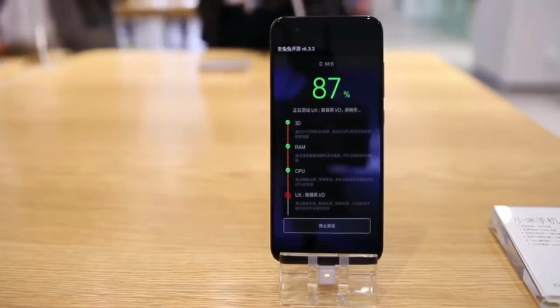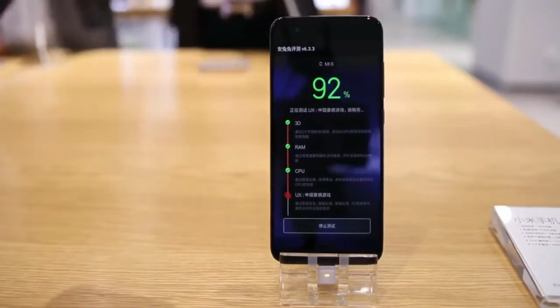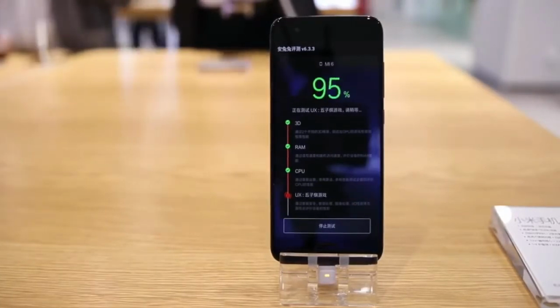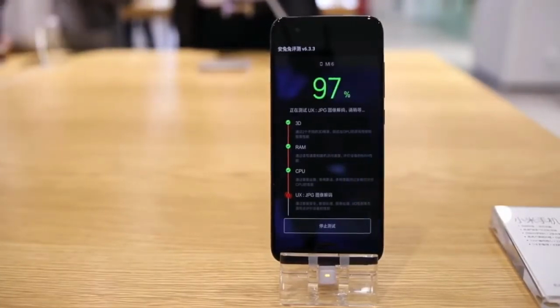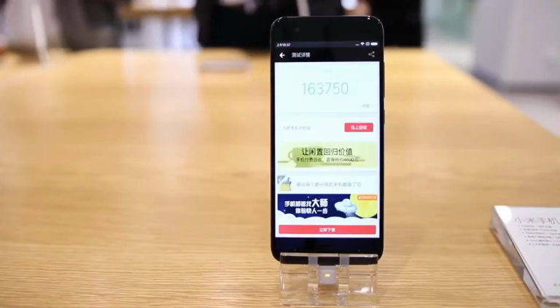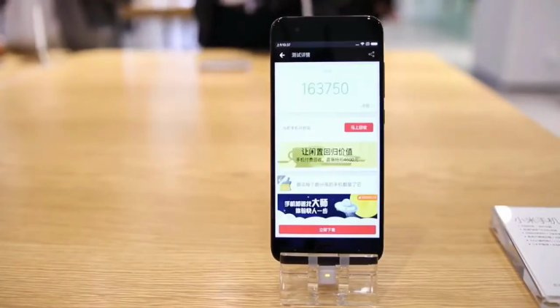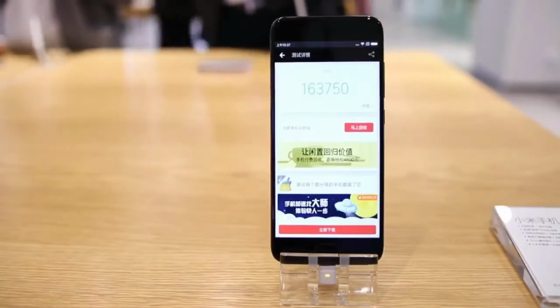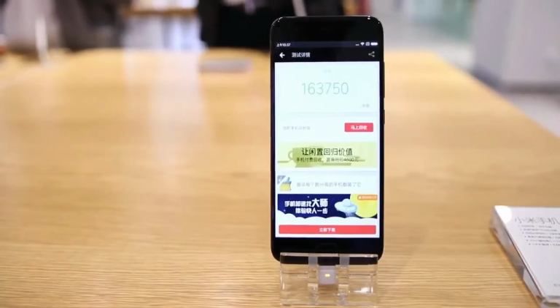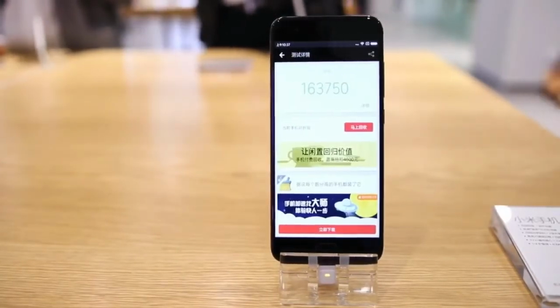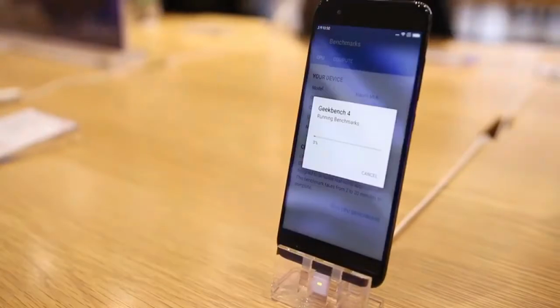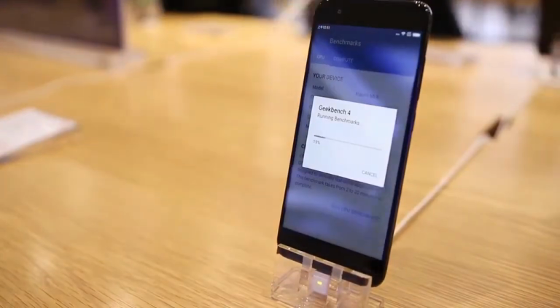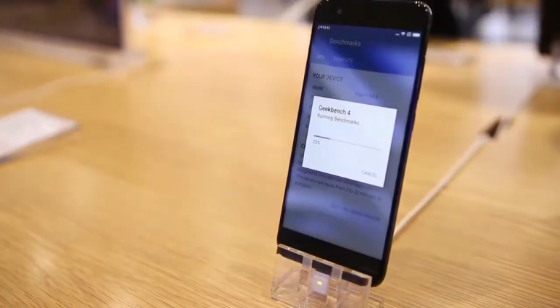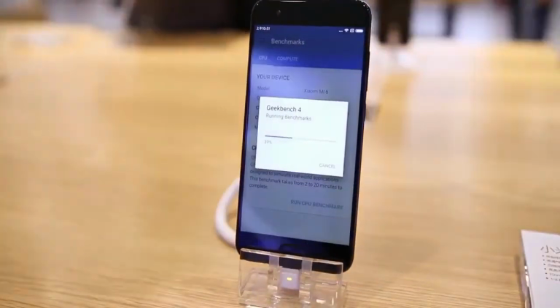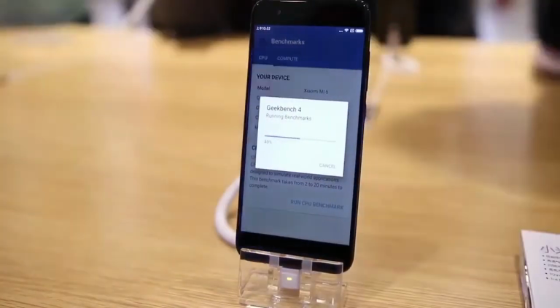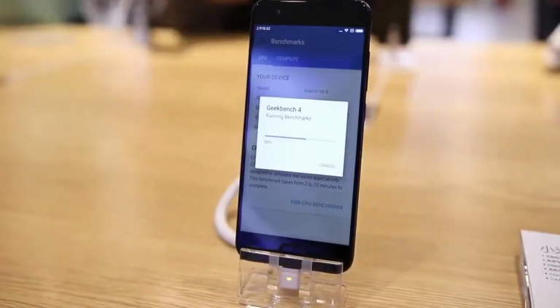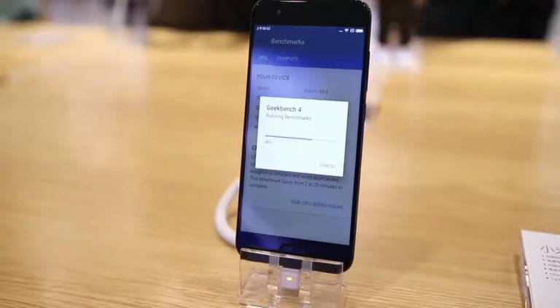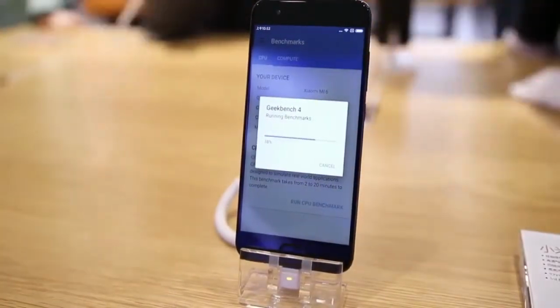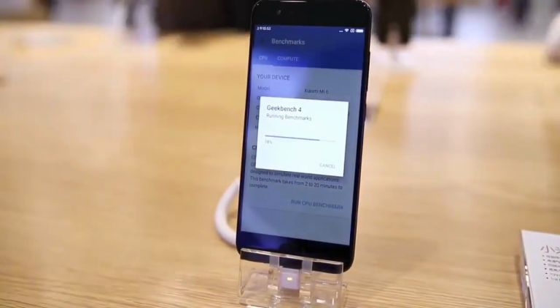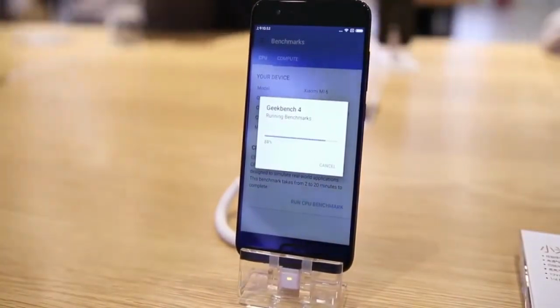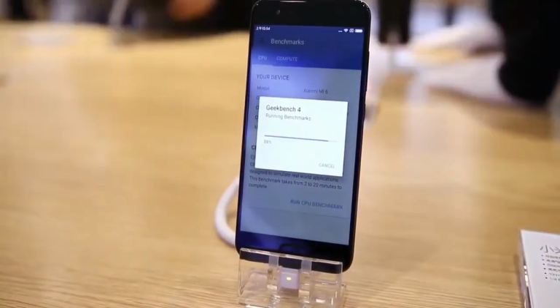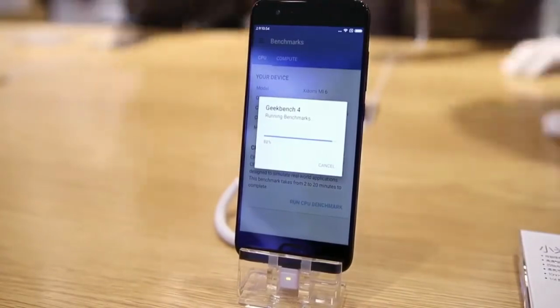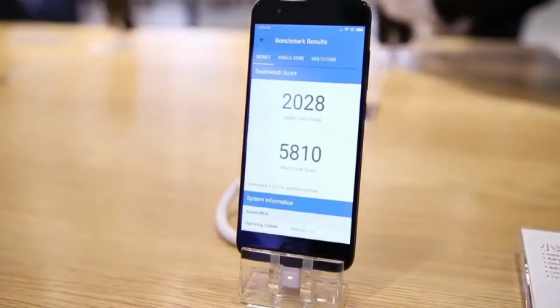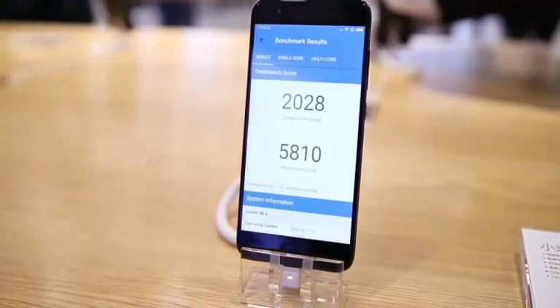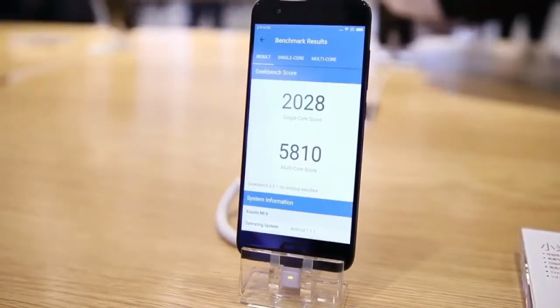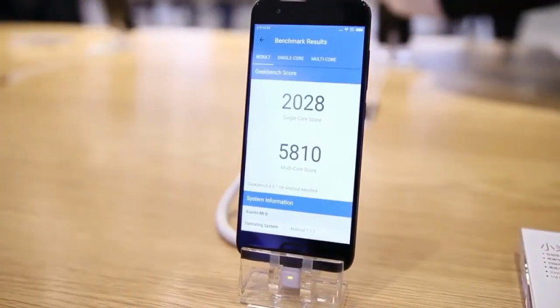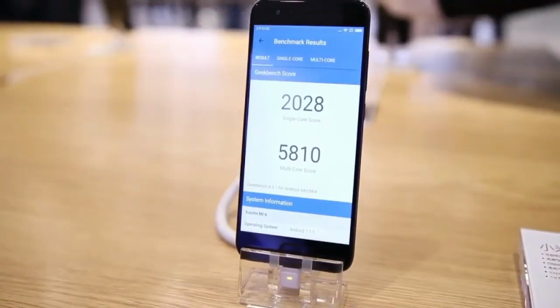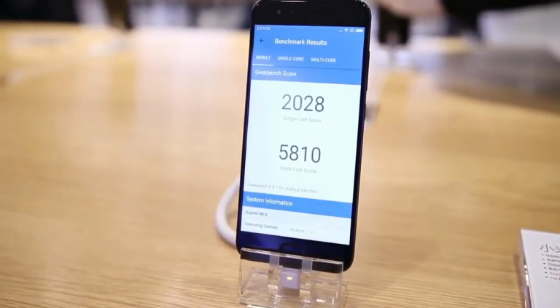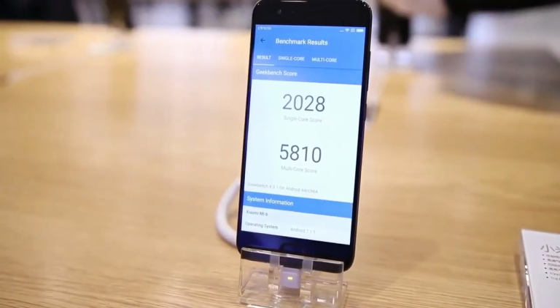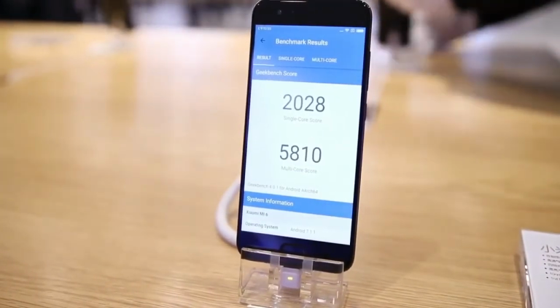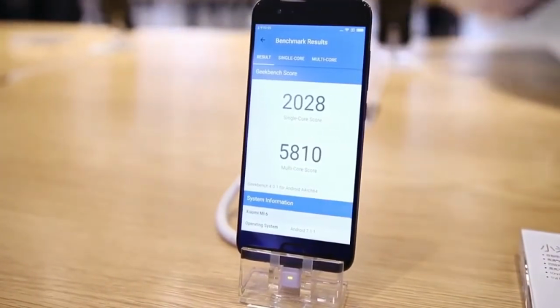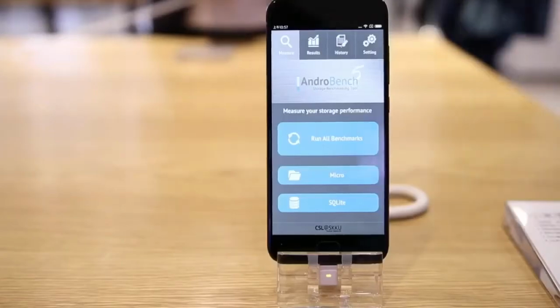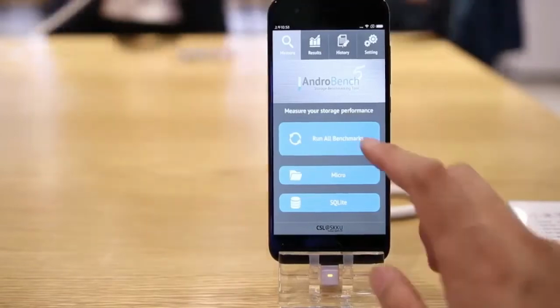So now you can see that the Mi 6 Antutu benchmark is 163750, which is more than Samsung Galaxy S8. The Geekbench single core score is 2028 and multi-core is 5860, which is impressive.